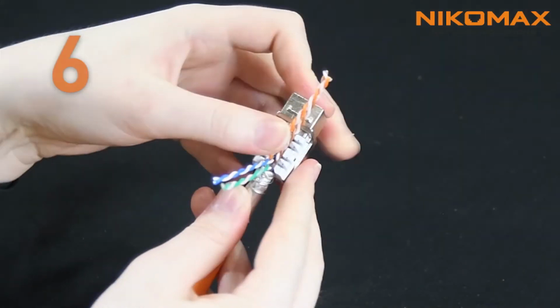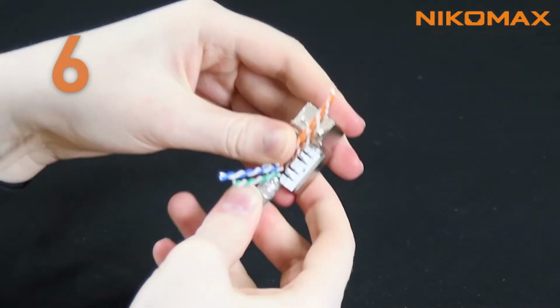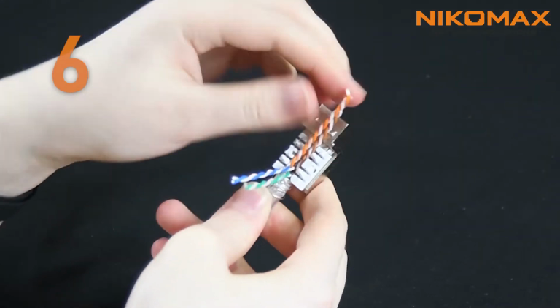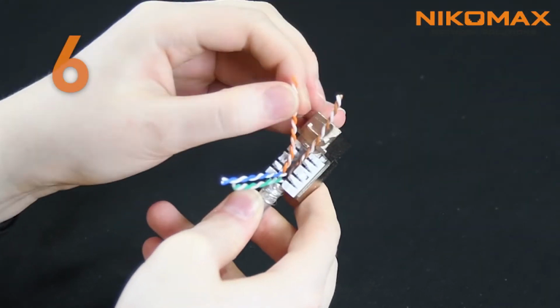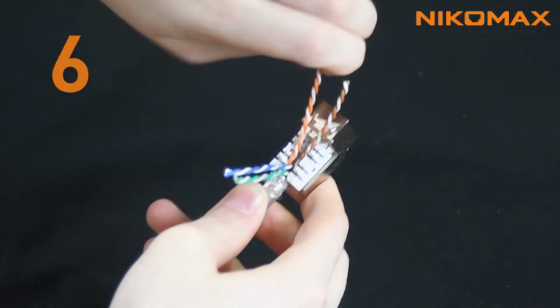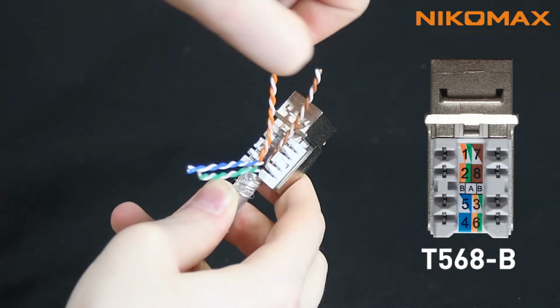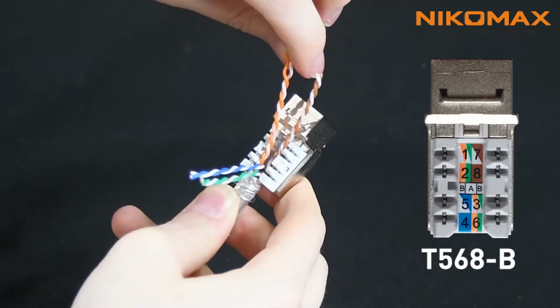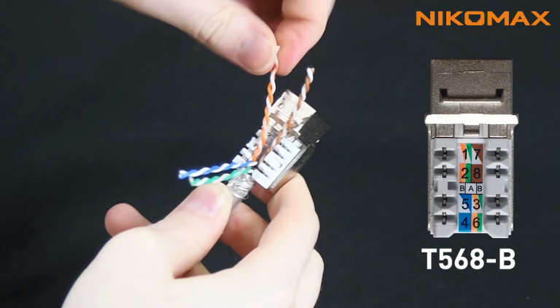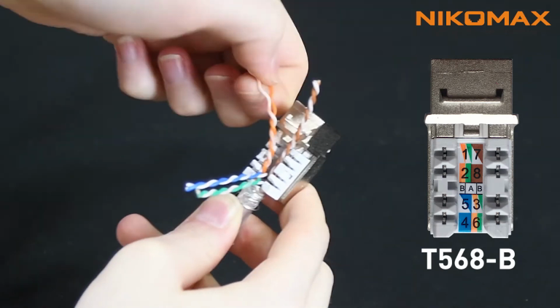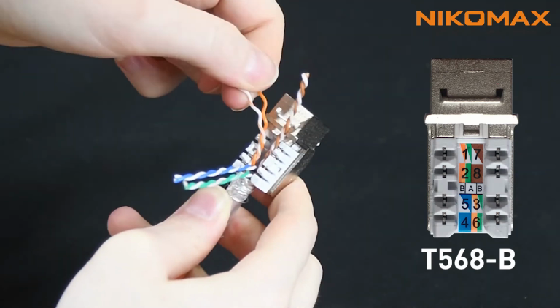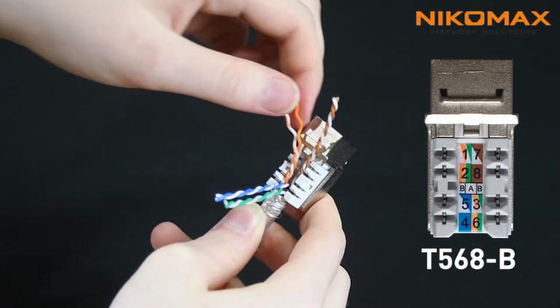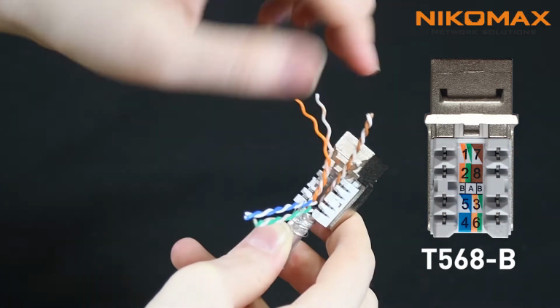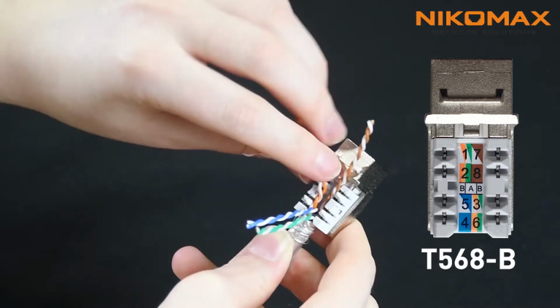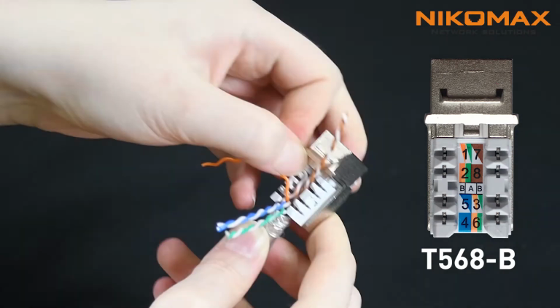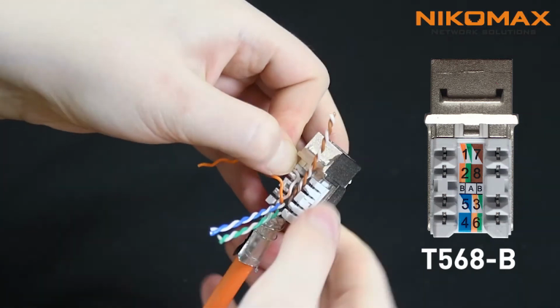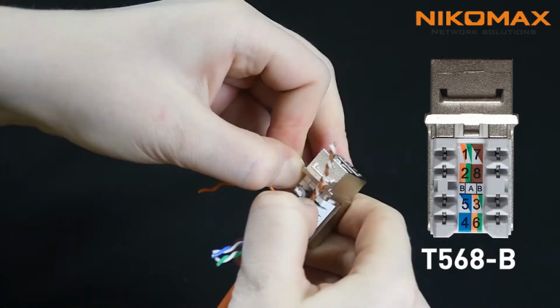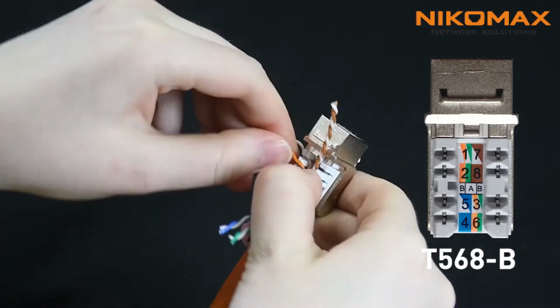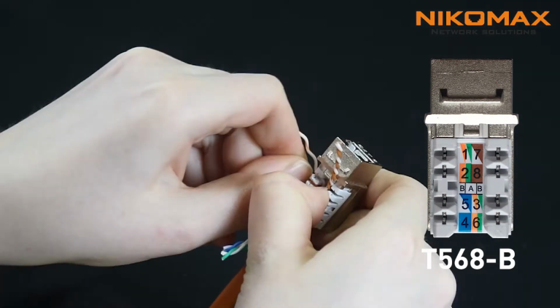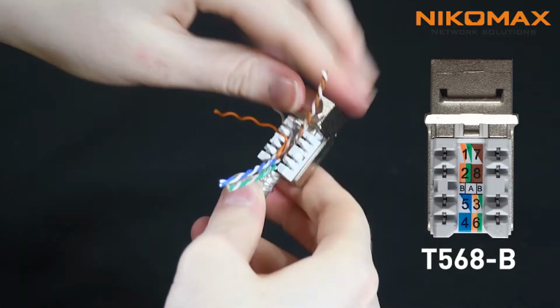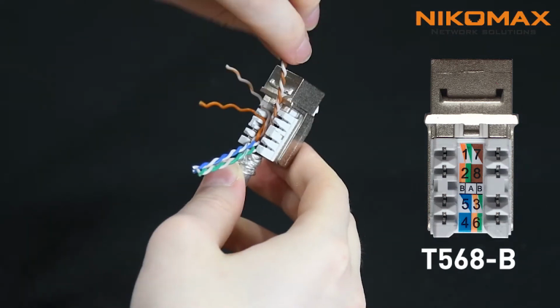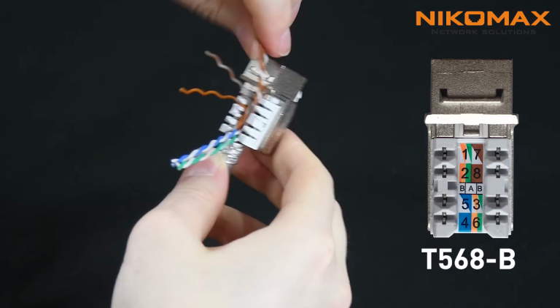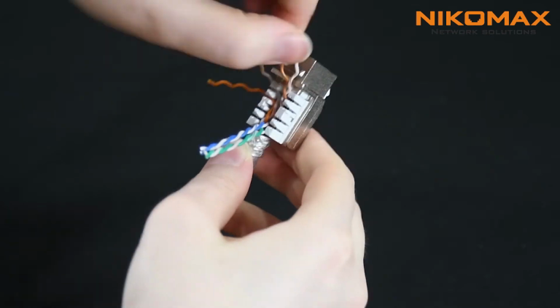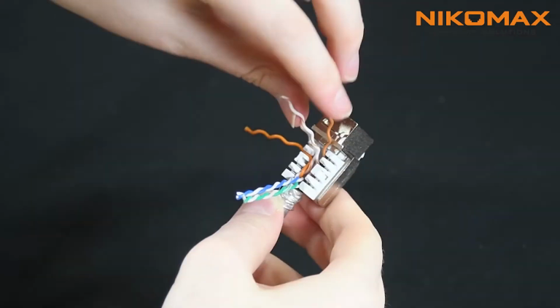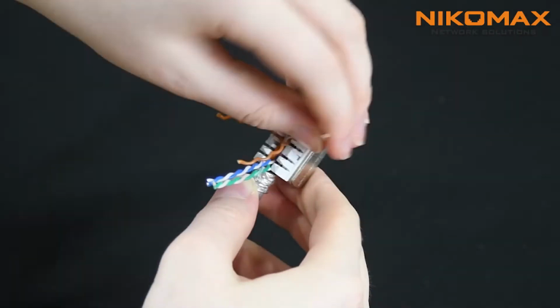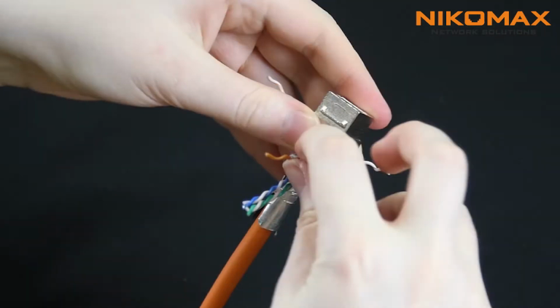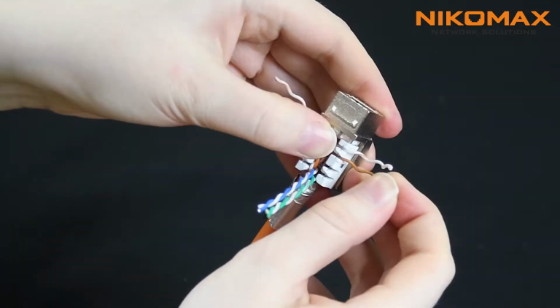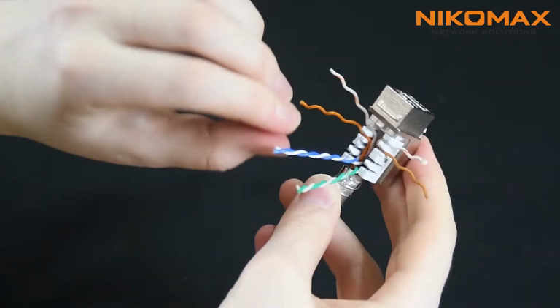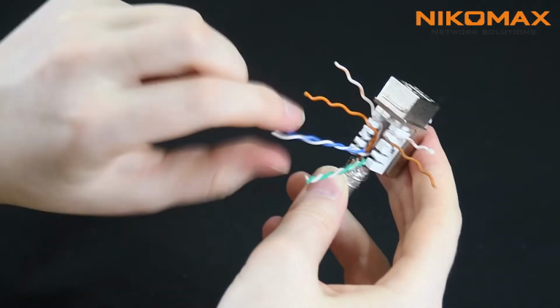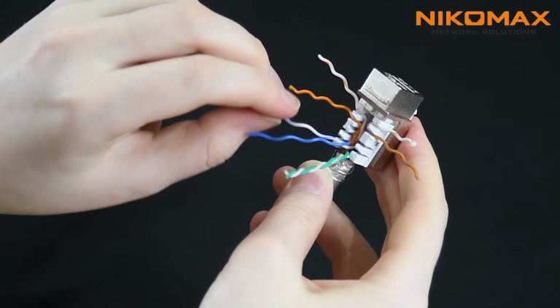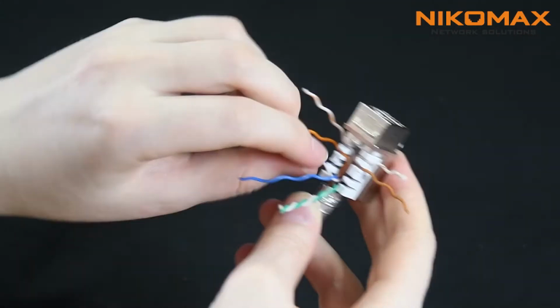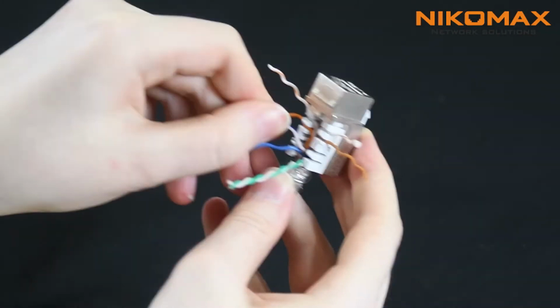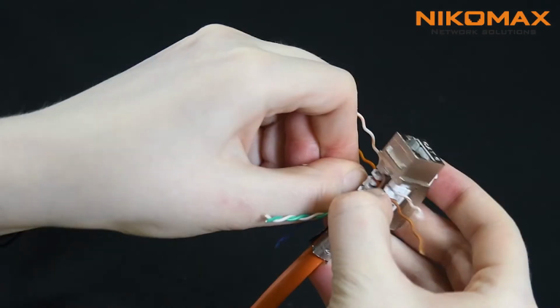Slightly spread the pairs and cut off separator carefully. Spread the conductors according to the T568B wiring scheme — firstly far conductors, then close ones. Keep the pair twisting as much as possible.